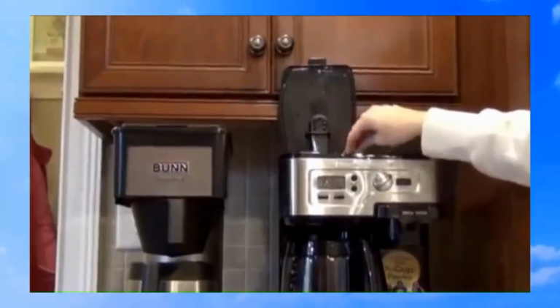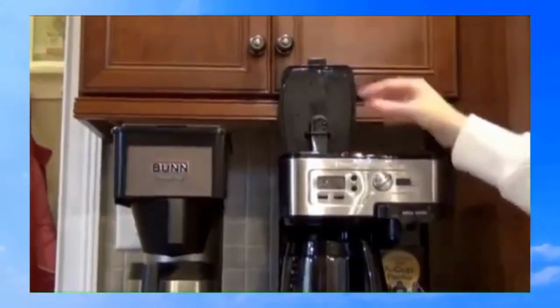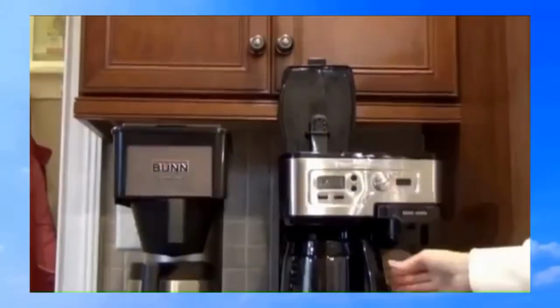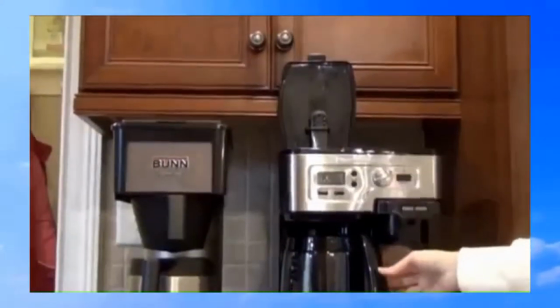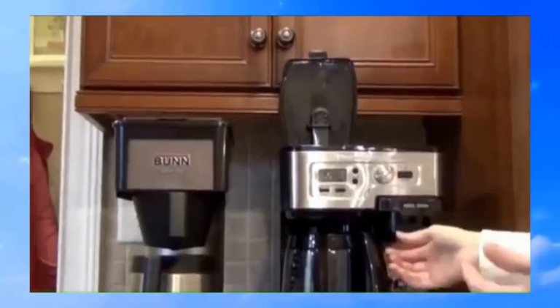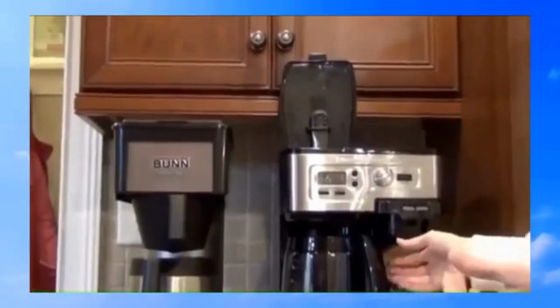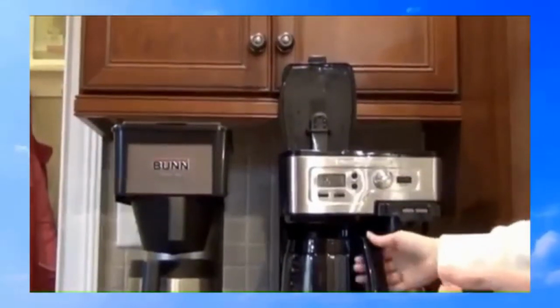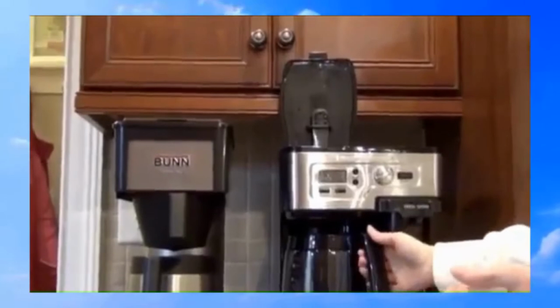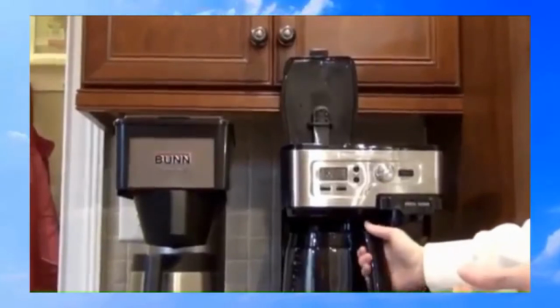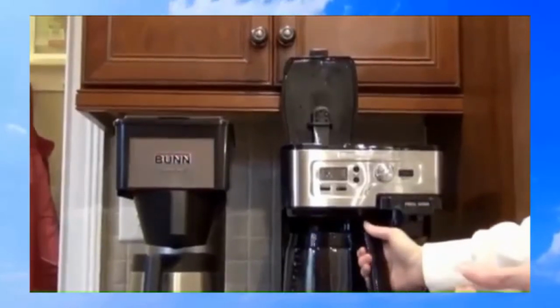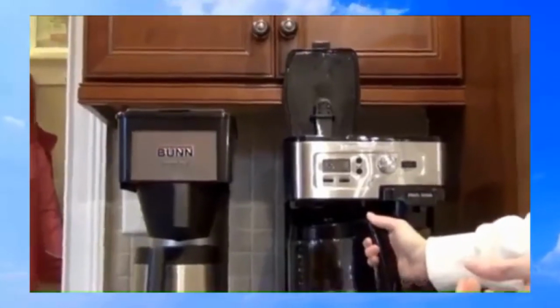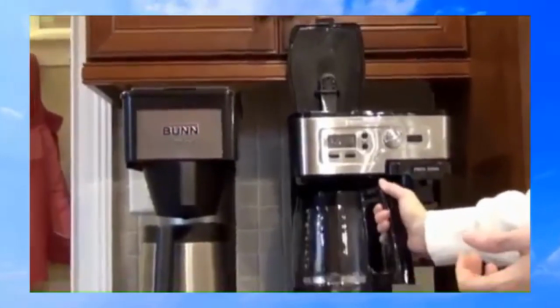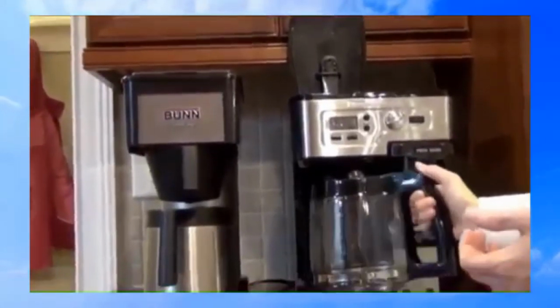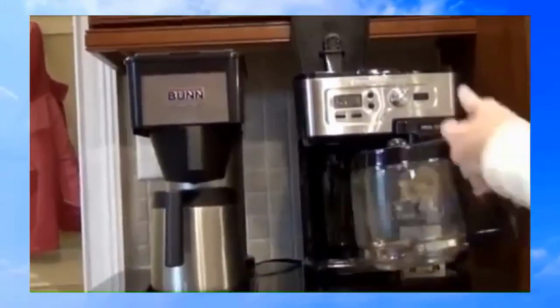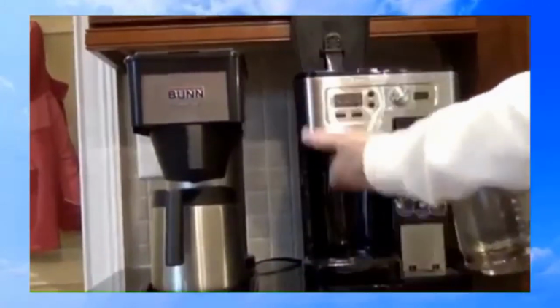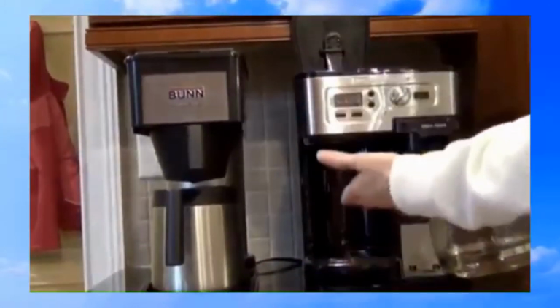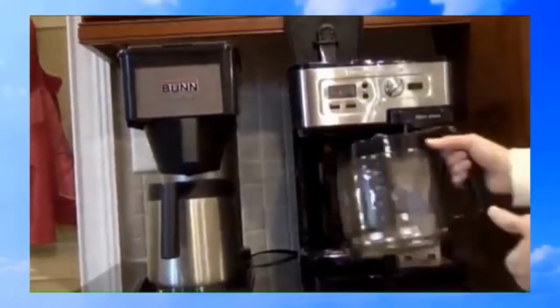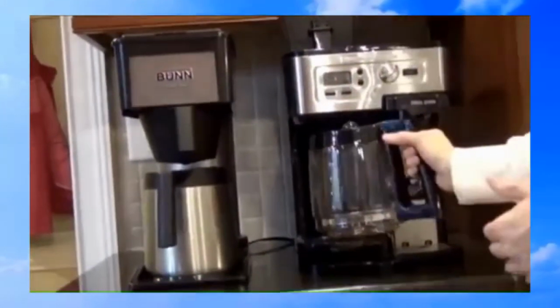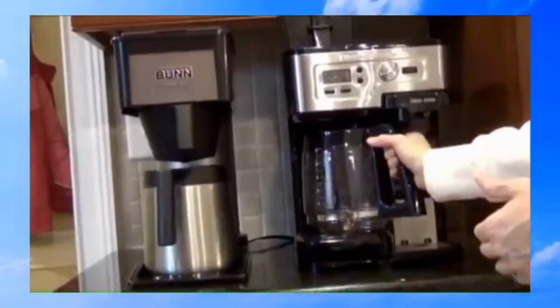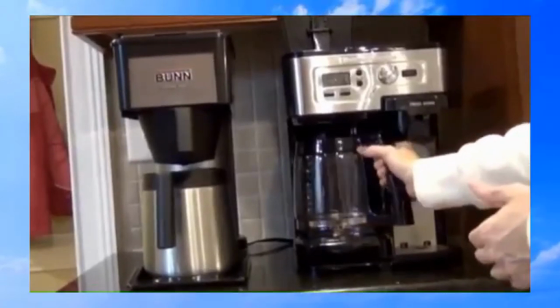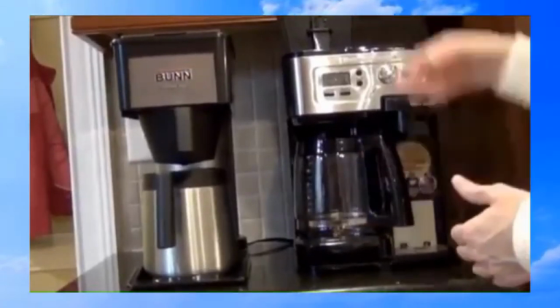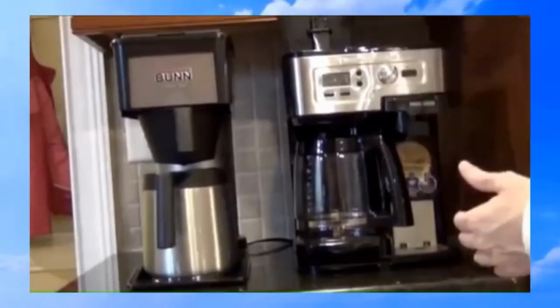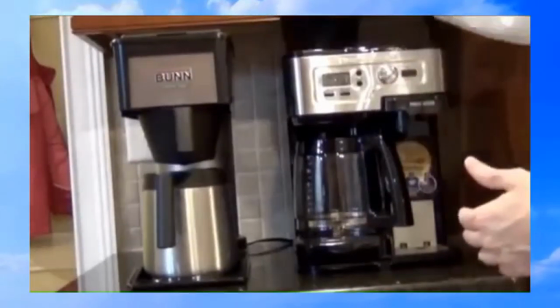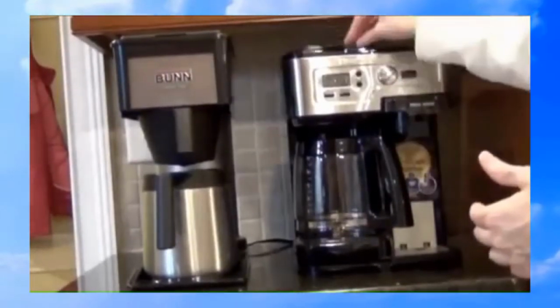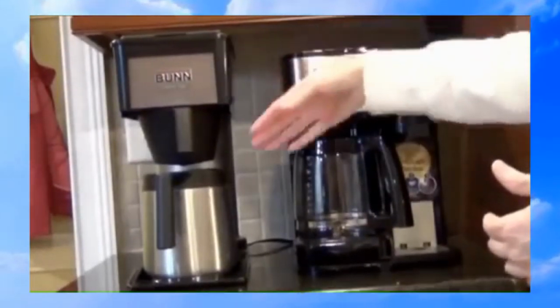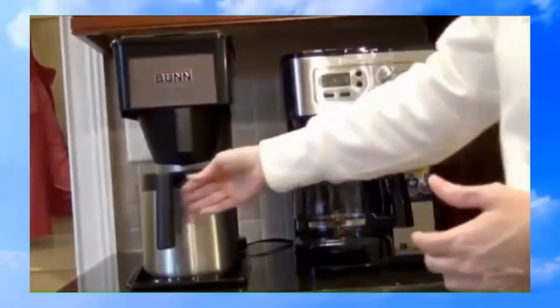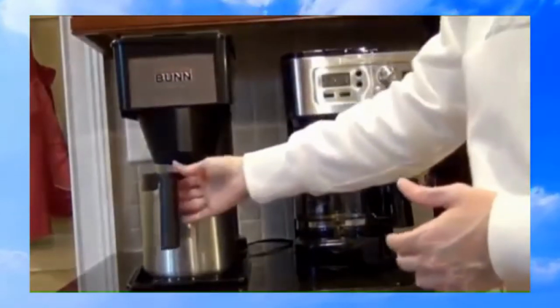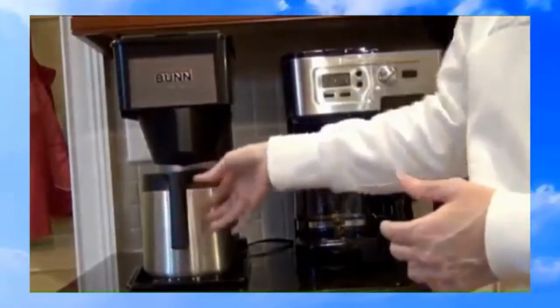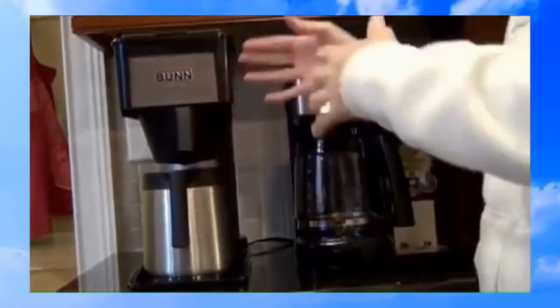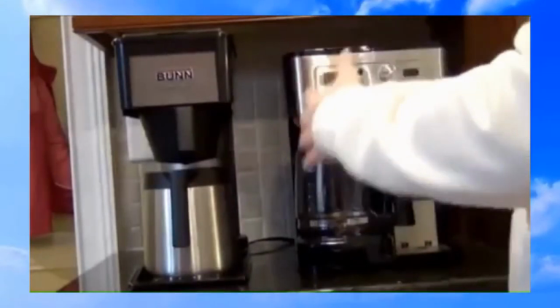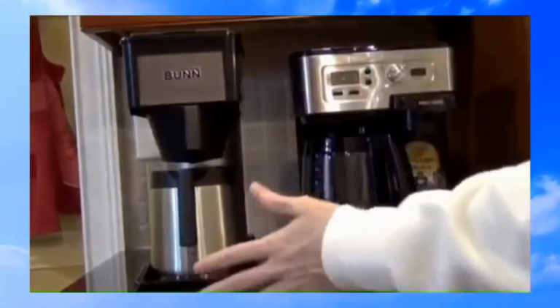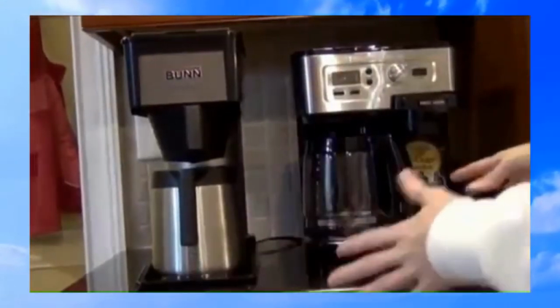If you want a coffee right then and there, when you pull the basket out it stops brewing, and when you put it back in it continues. With the Bunn, if you move it, it's a disaster everywhere.